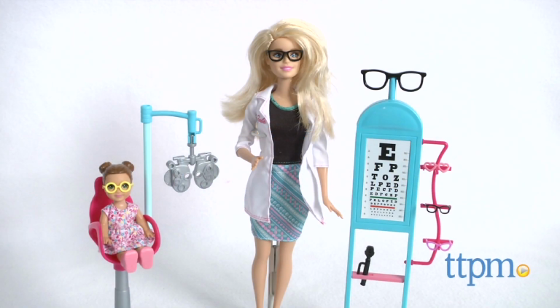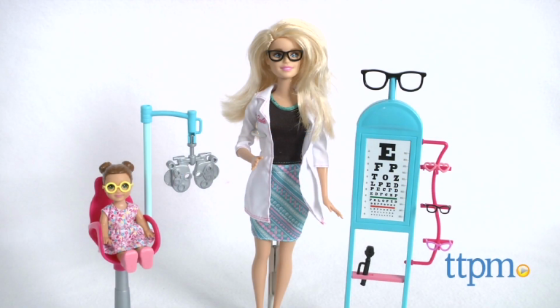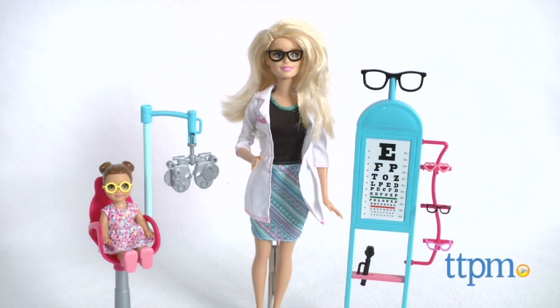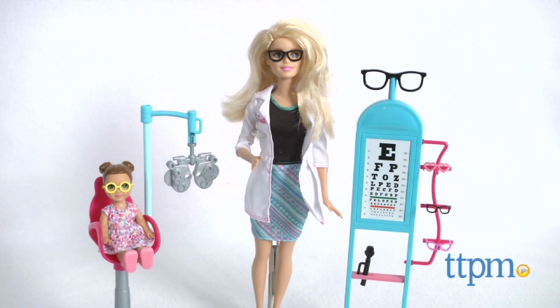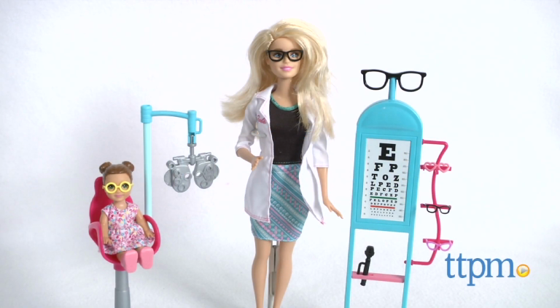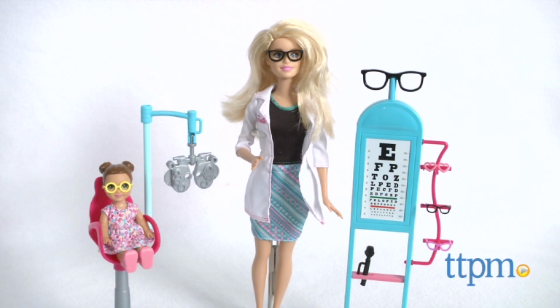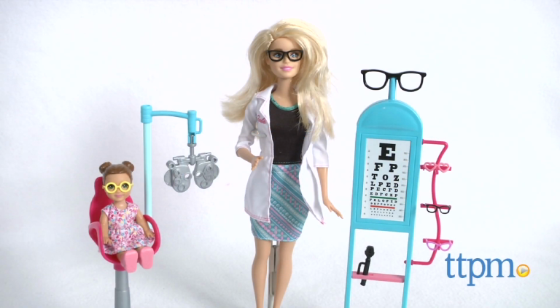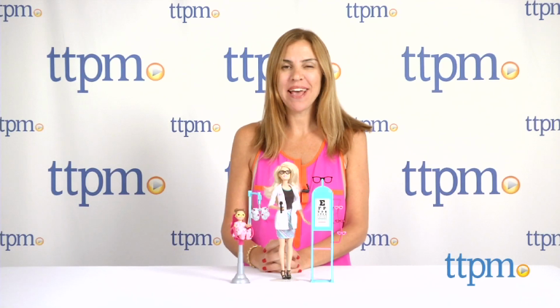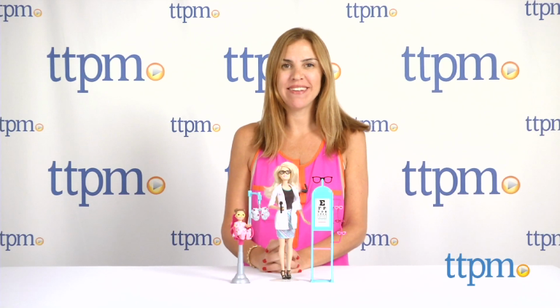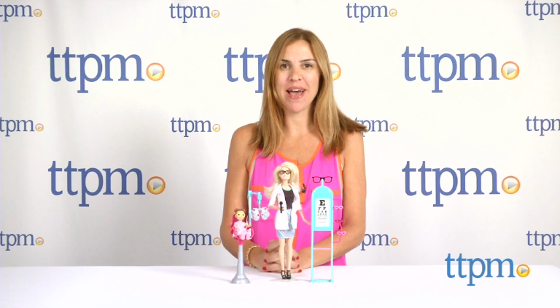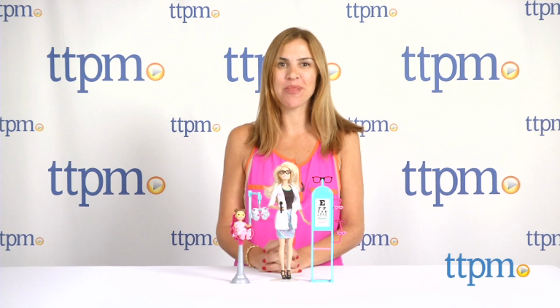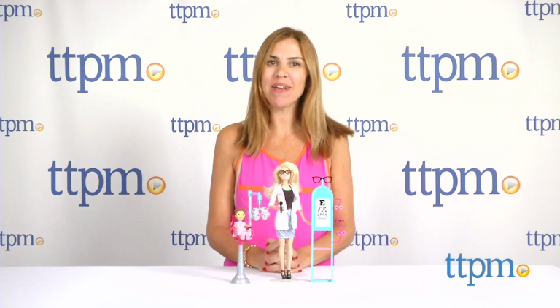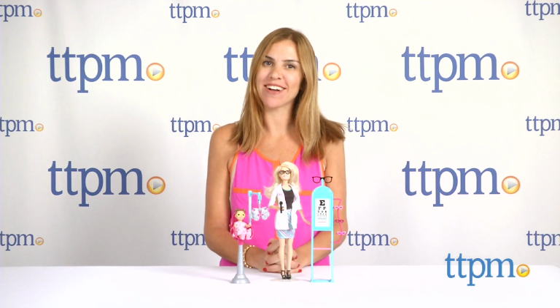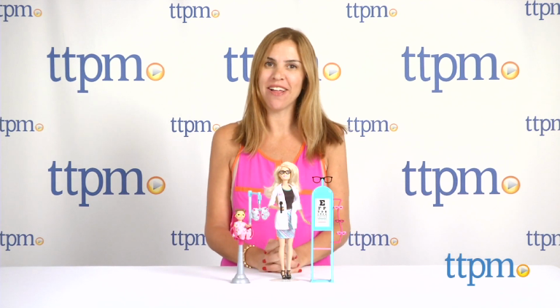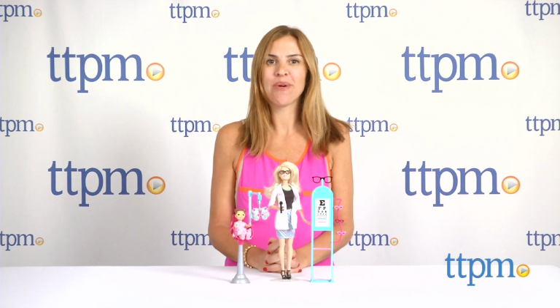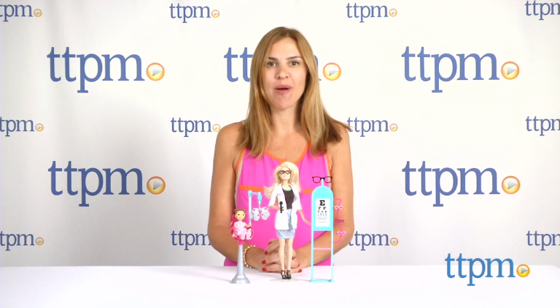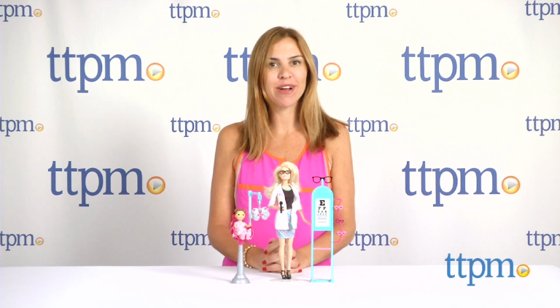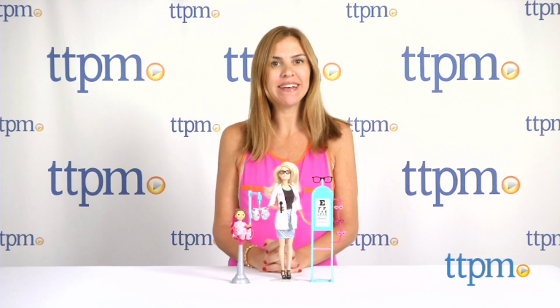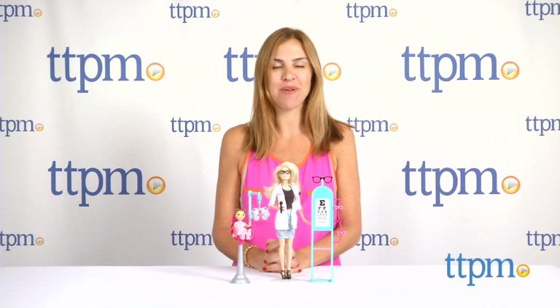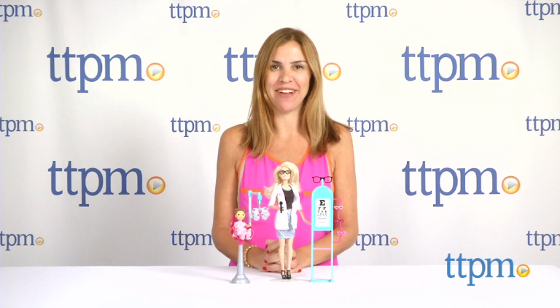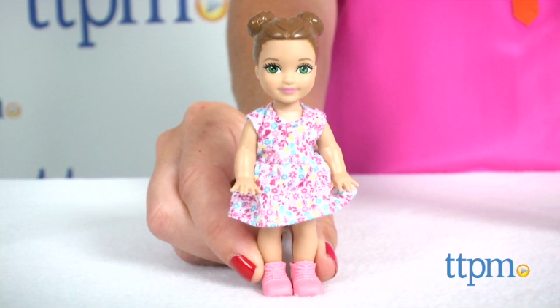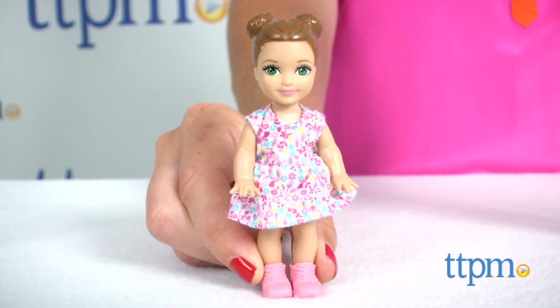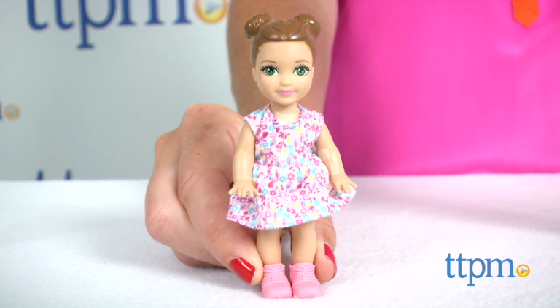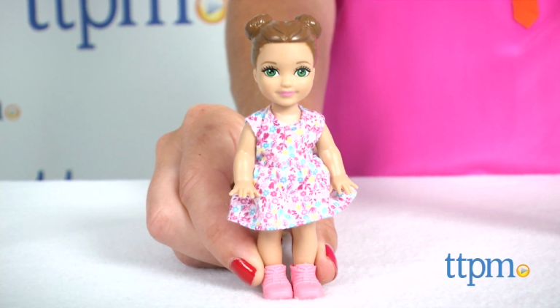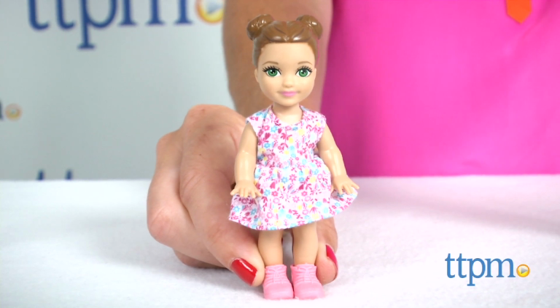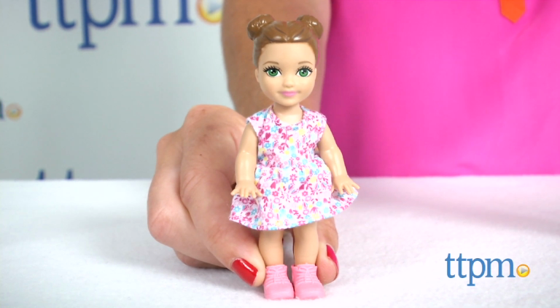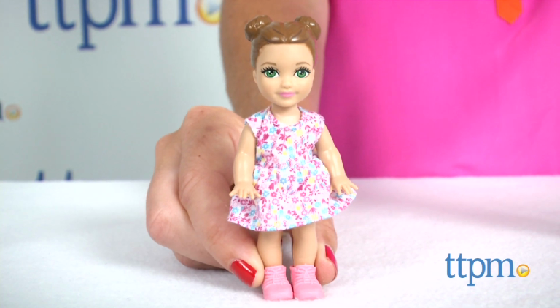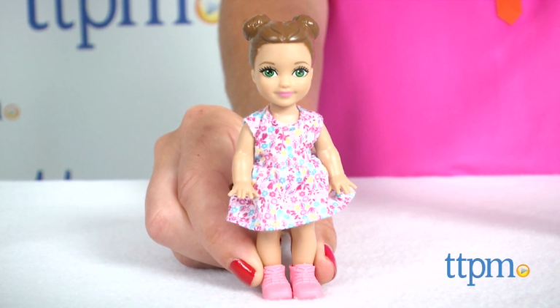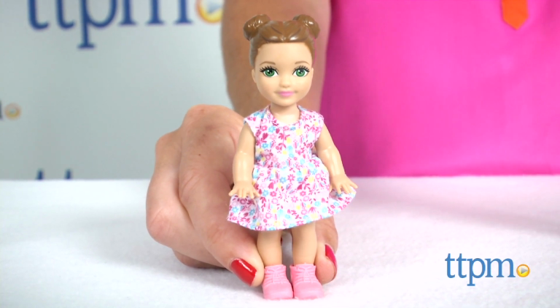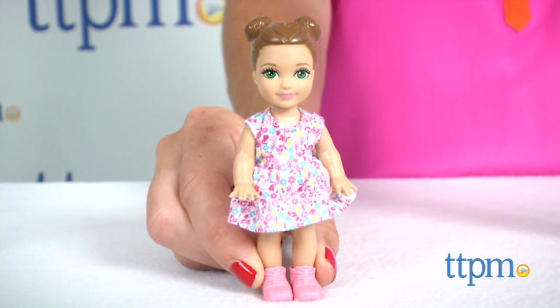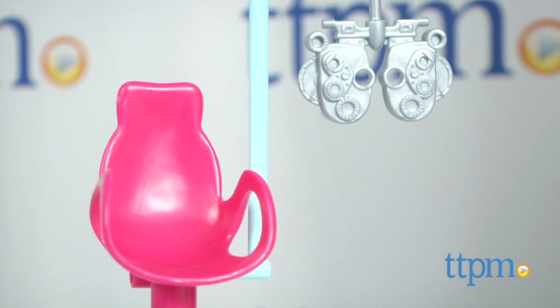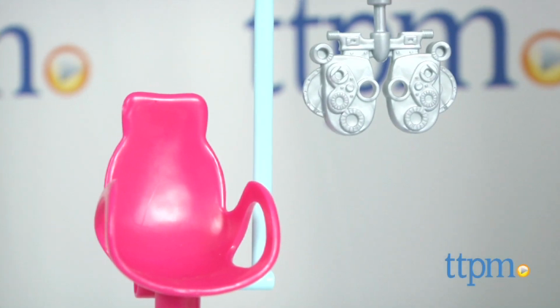Get your eyes checked by Dr. Barbie. I'm Tammy with TTPM here with the Barbie eye doctor doll, one of the Barbie careers play sets from Mattel. Eye doctor Barbie comes with a child patient and all the tools Barbie needs to get the job done.